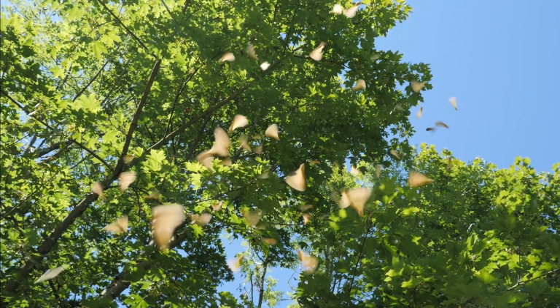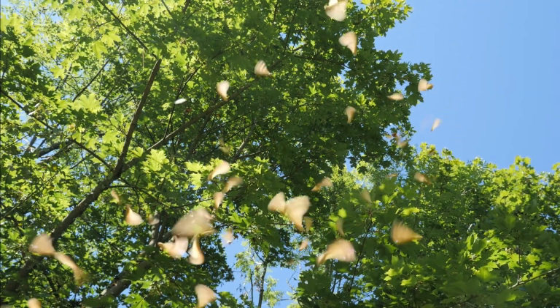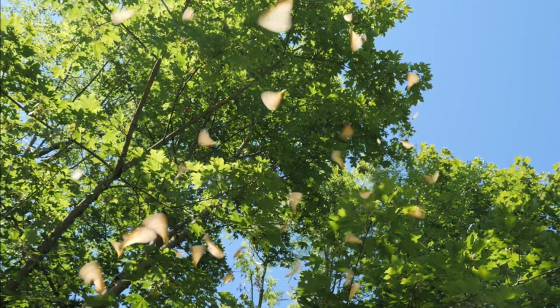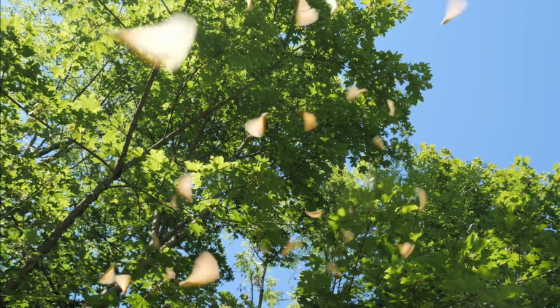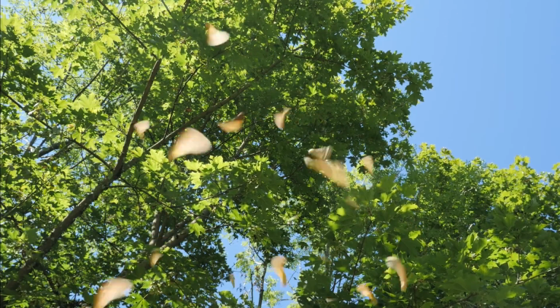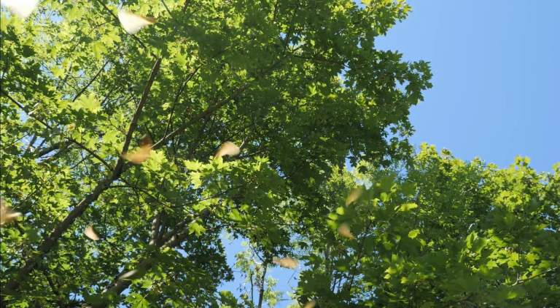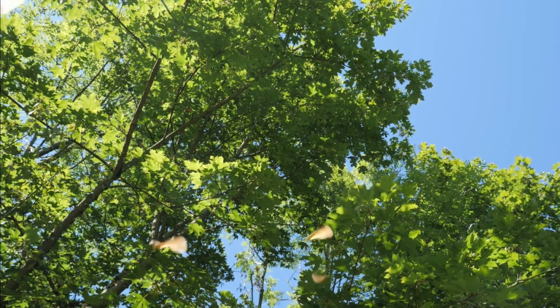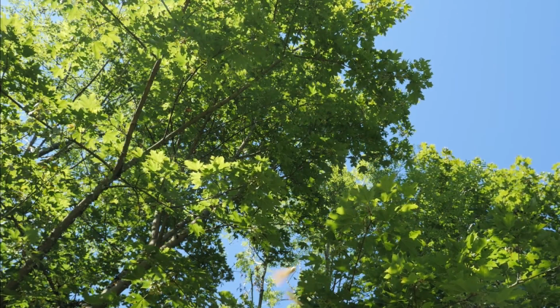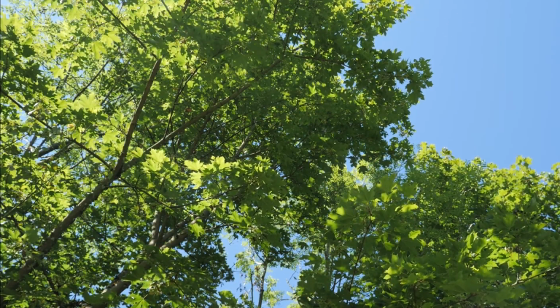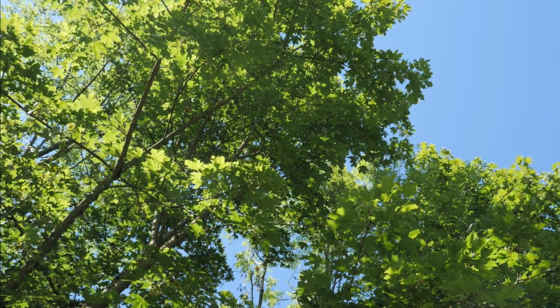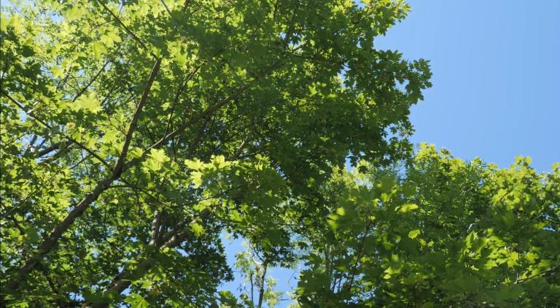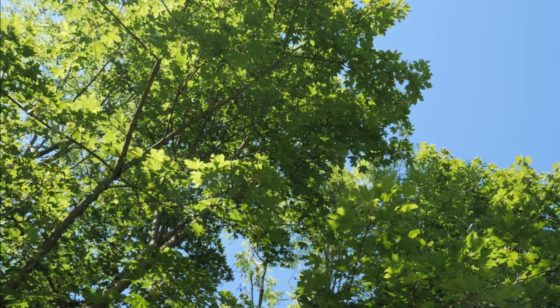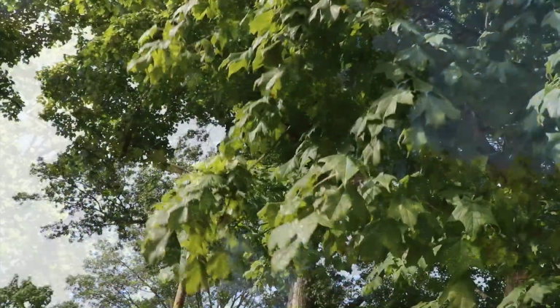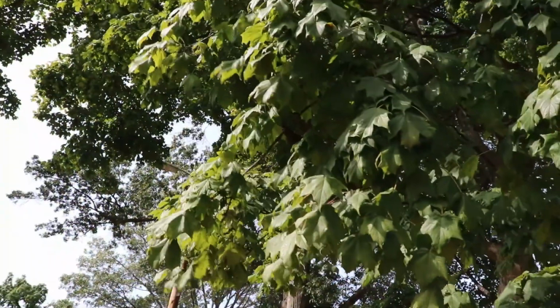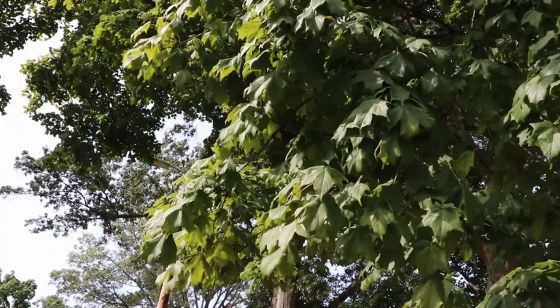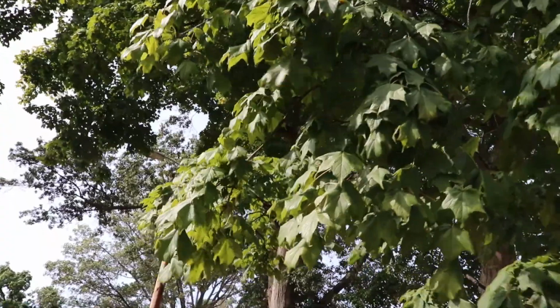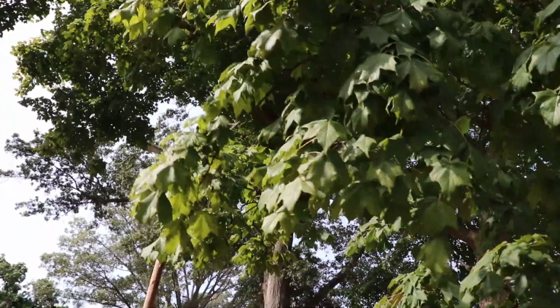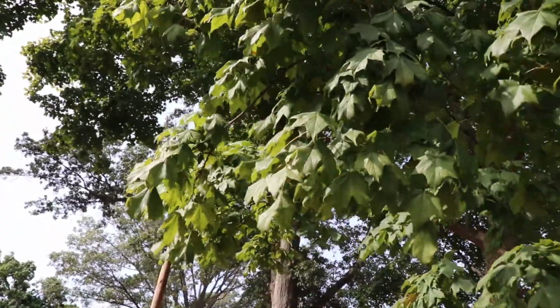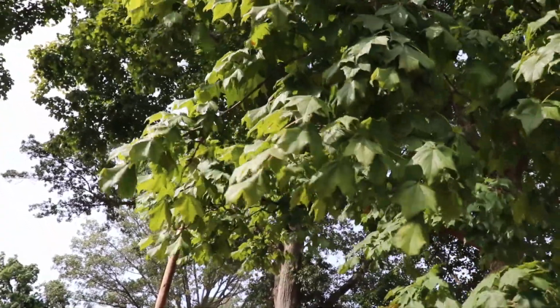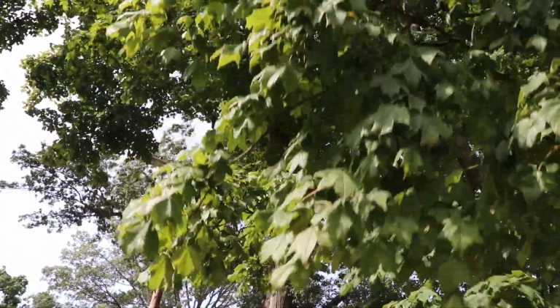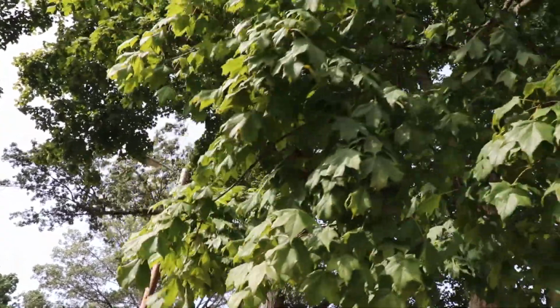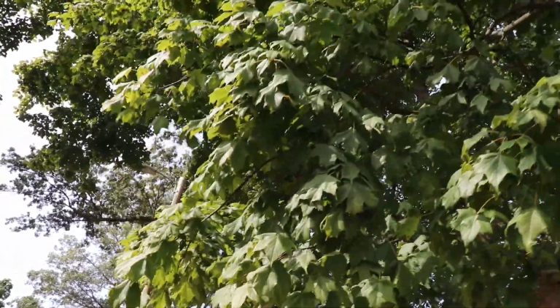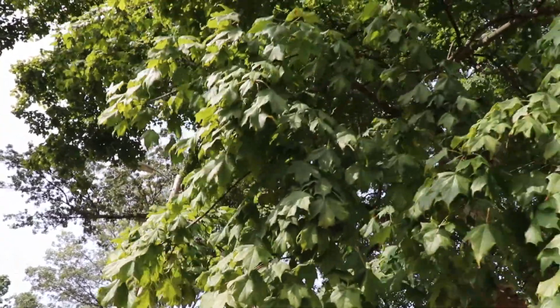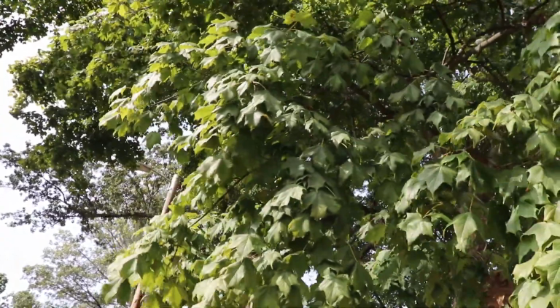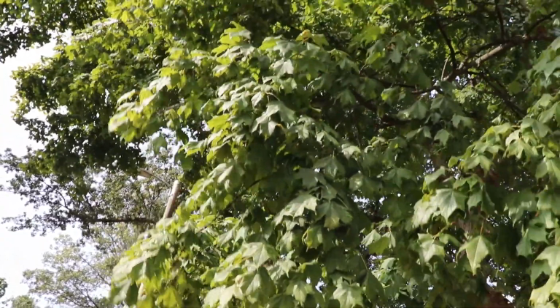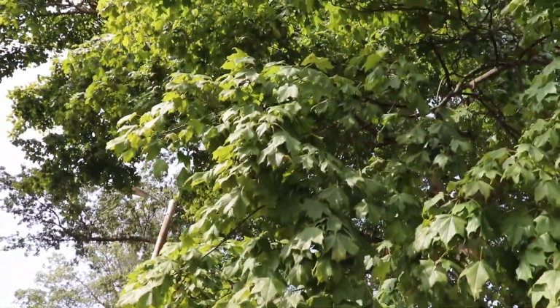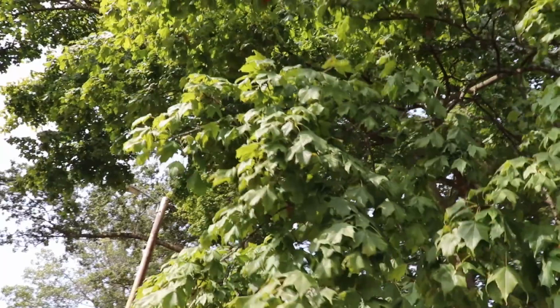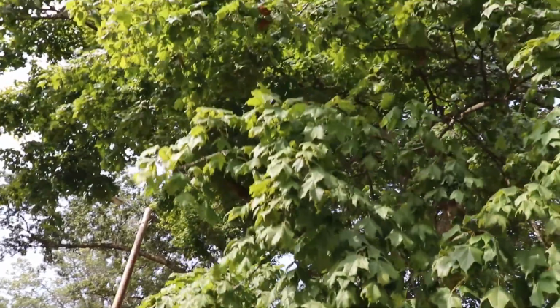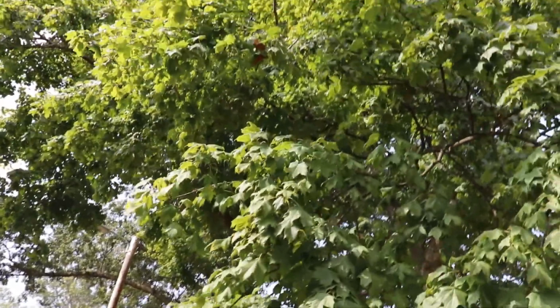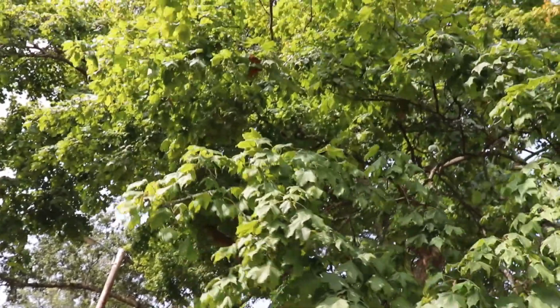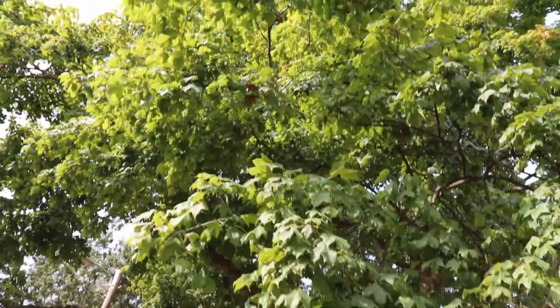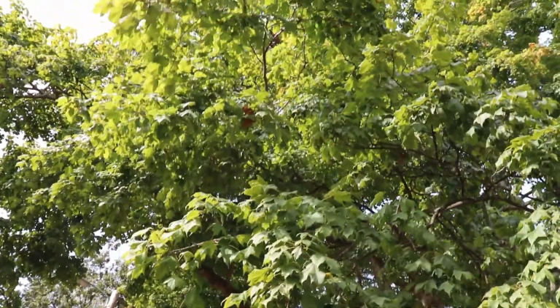The buds, flowers, and fruit are identical to those of the sugar maple. The black and sugar maple trees hybridize frequently, causing some taxonomists to classify black maple as a subspecies of the sugar maple.